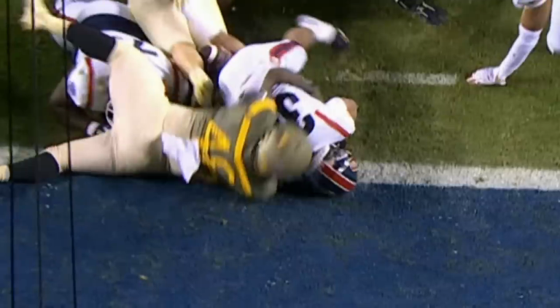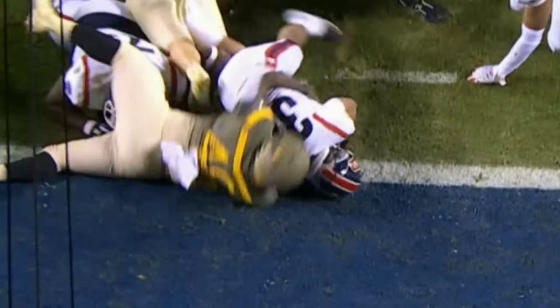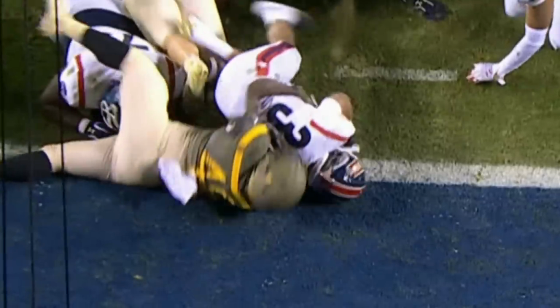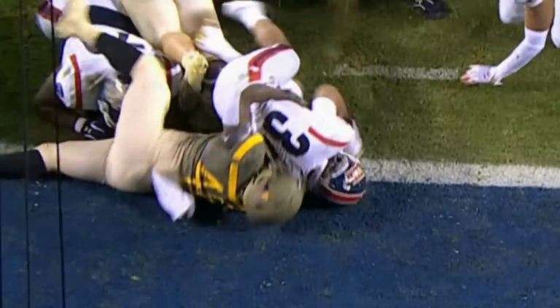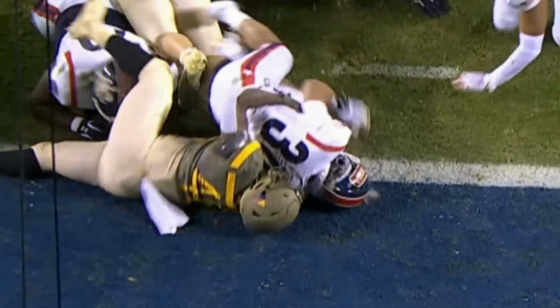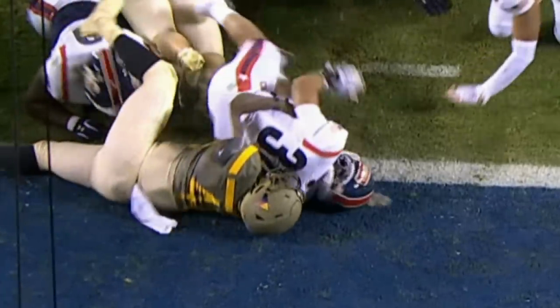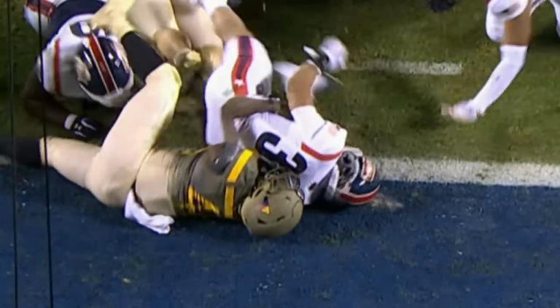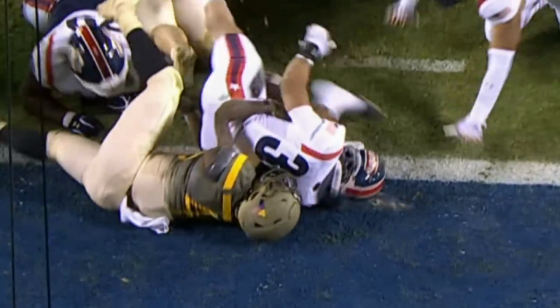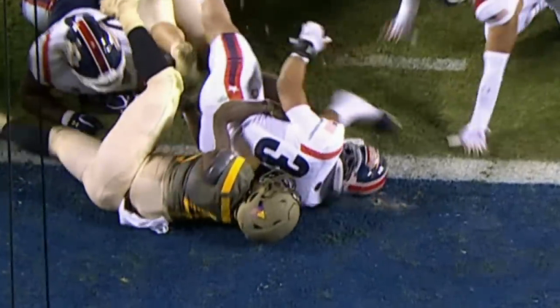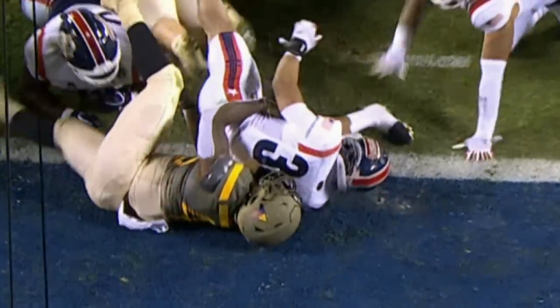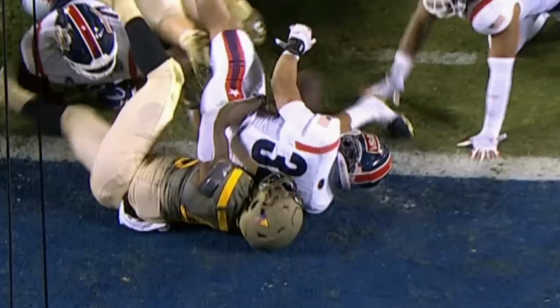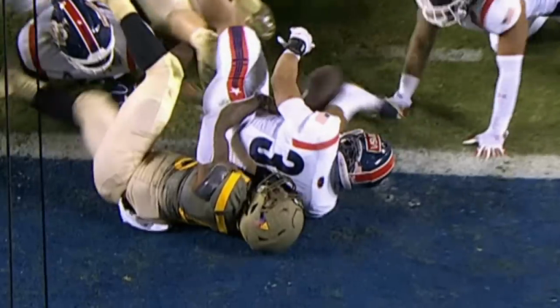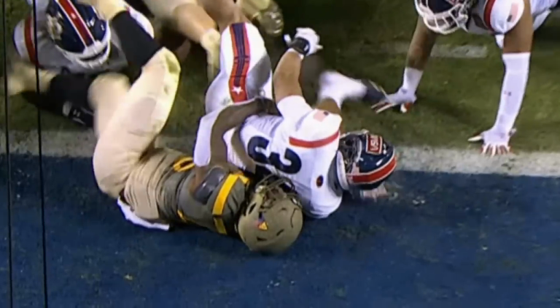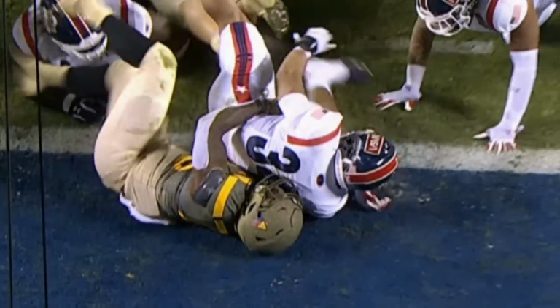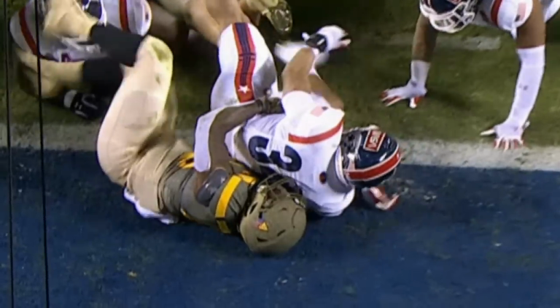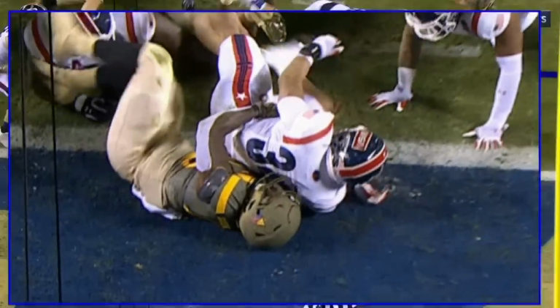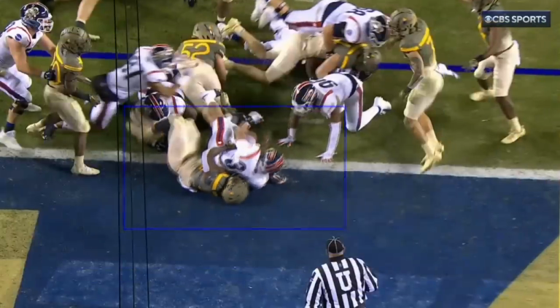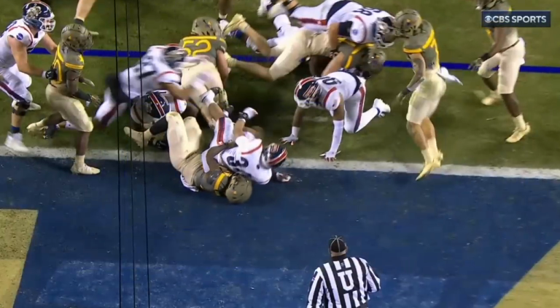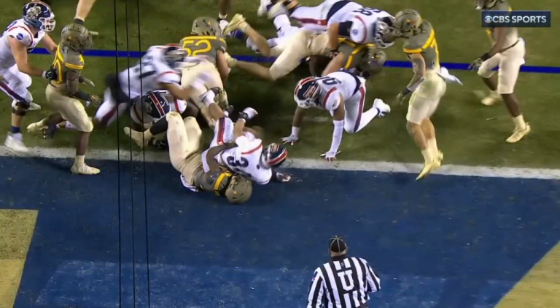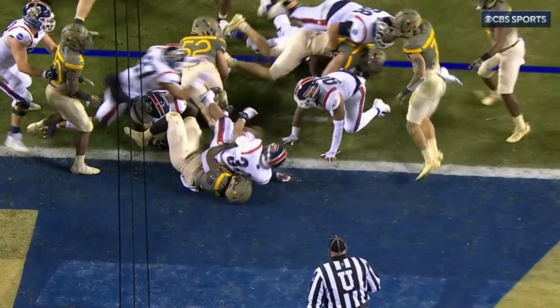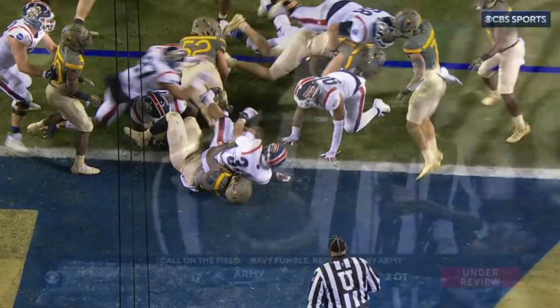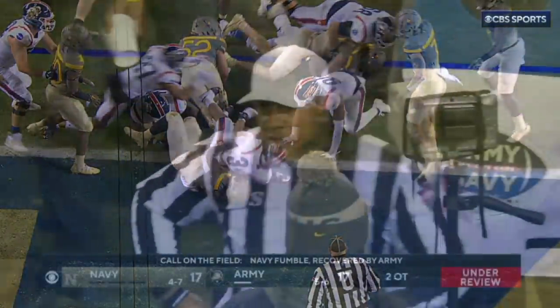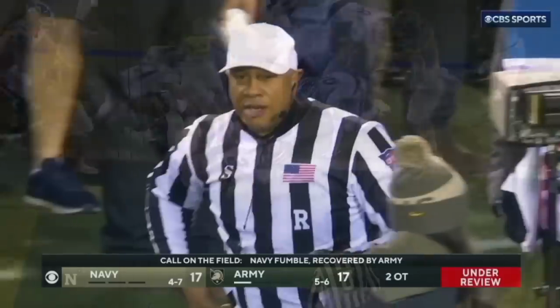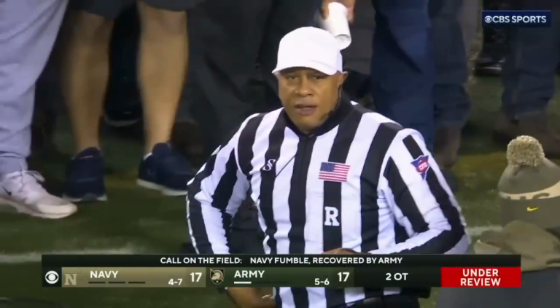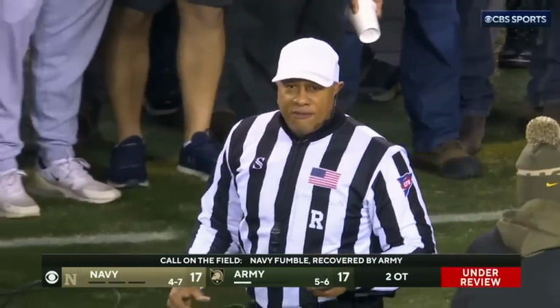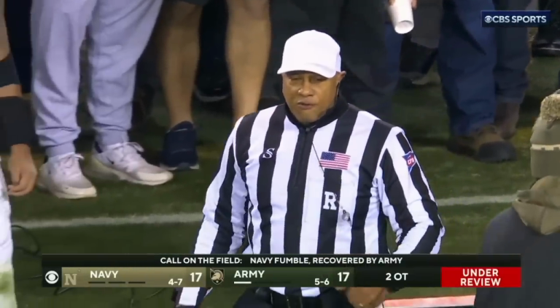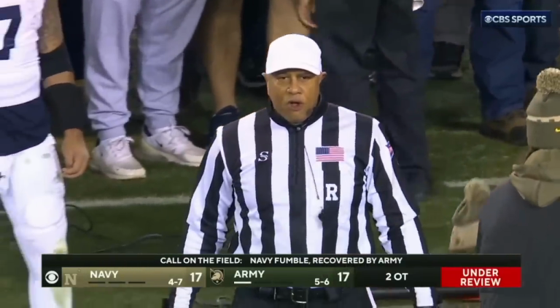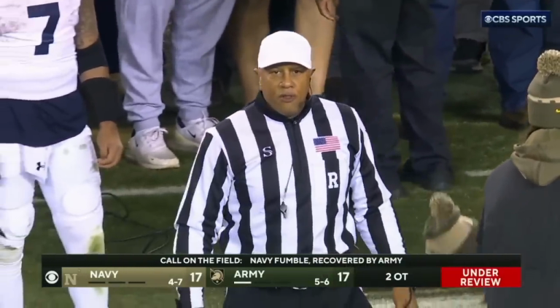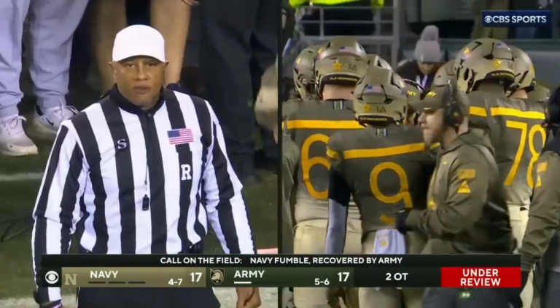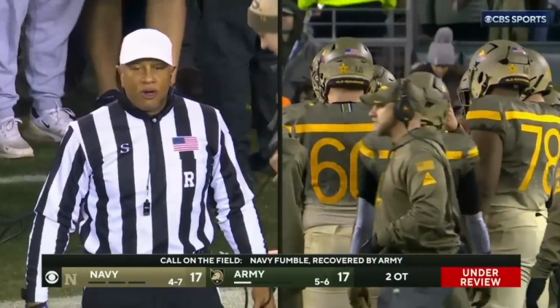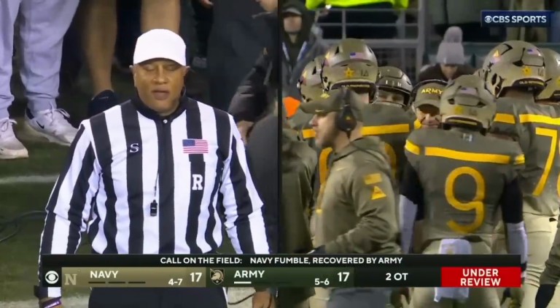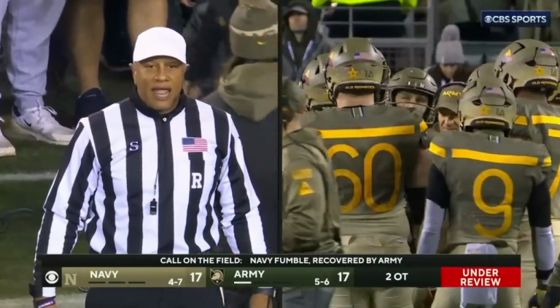The ball is already behind him — it's back. Yes, it looks like the ball was tipped out just before he hit the ground. Marcus going to review the ruling on the field. The ruling stands.